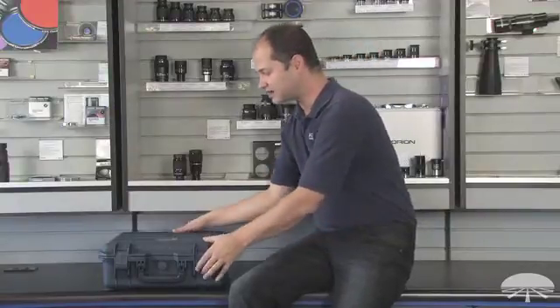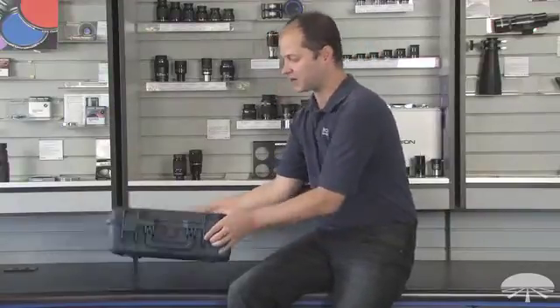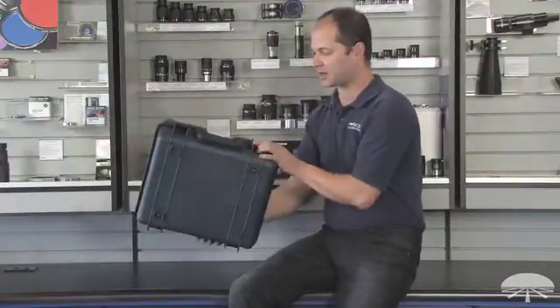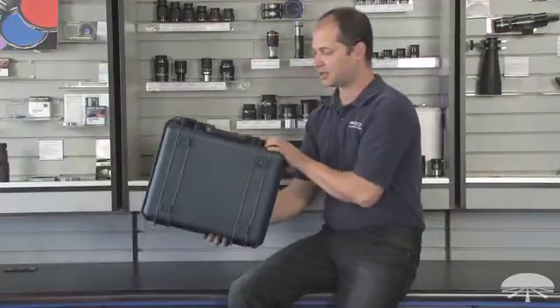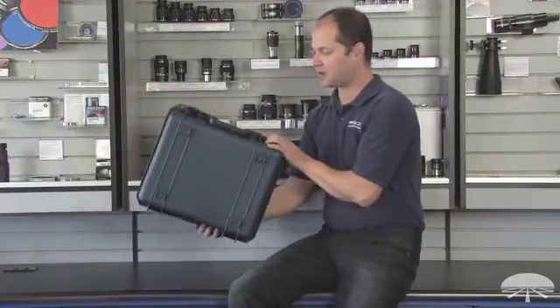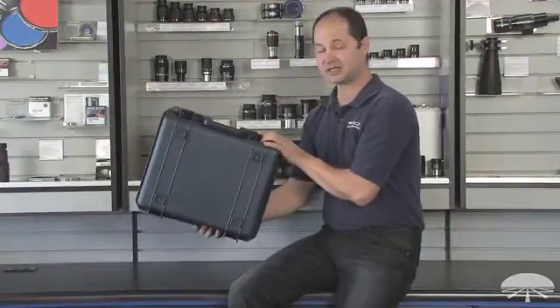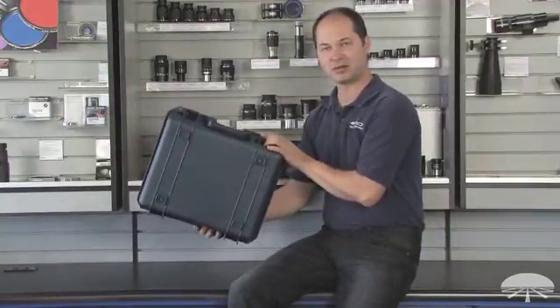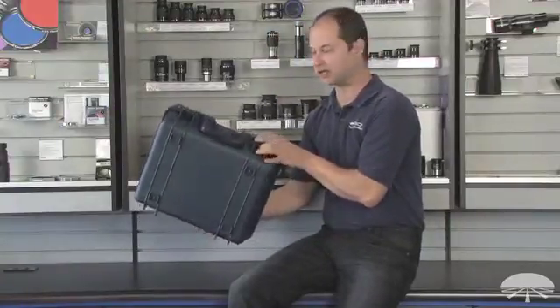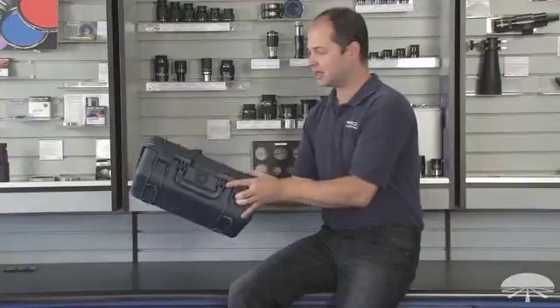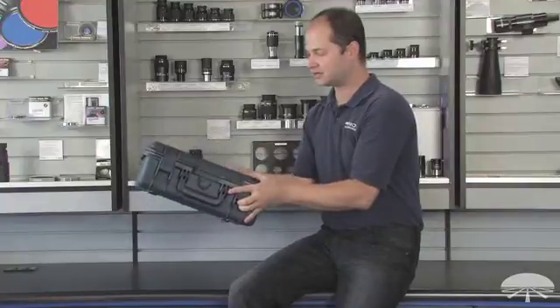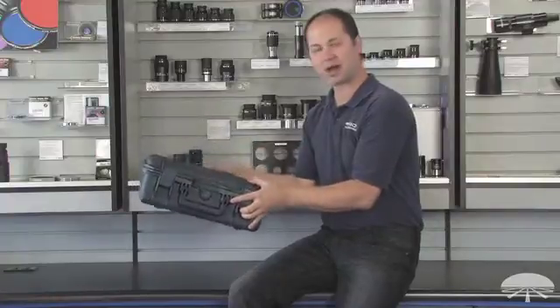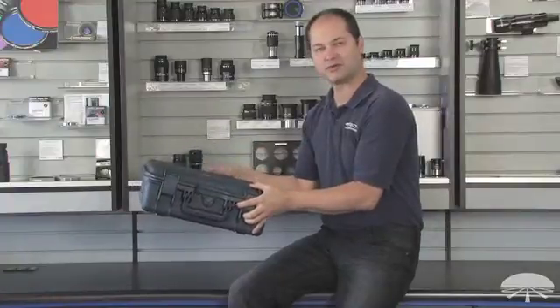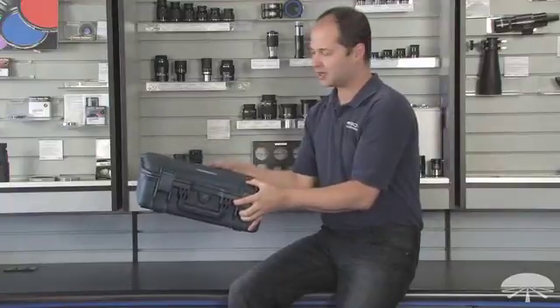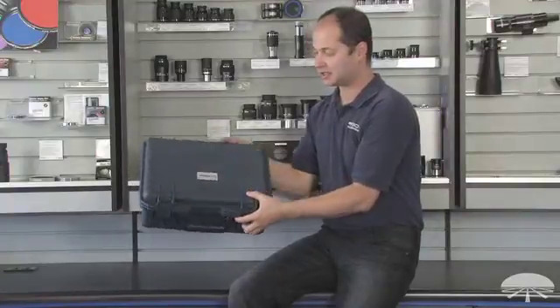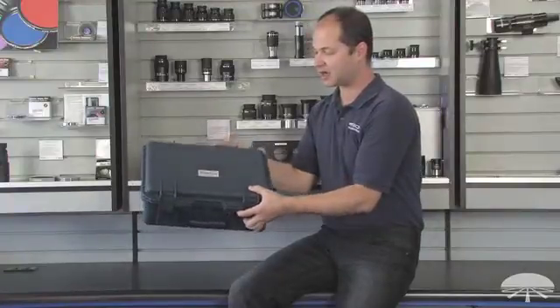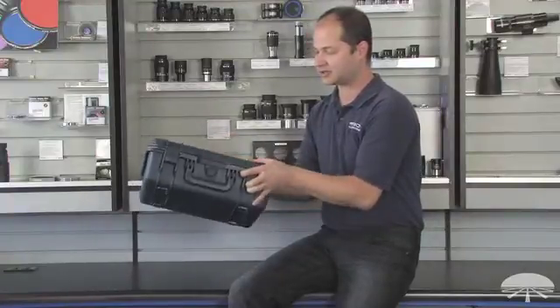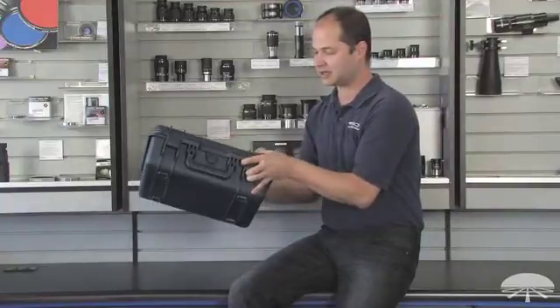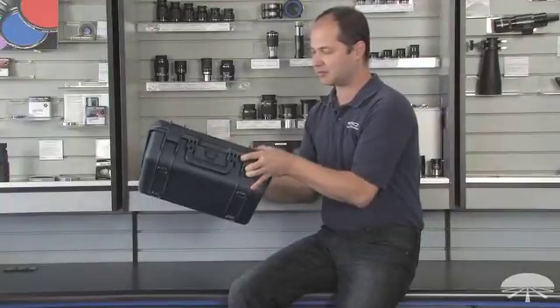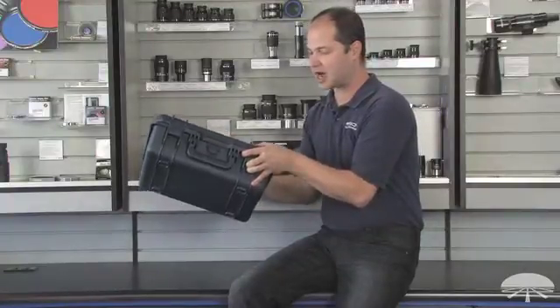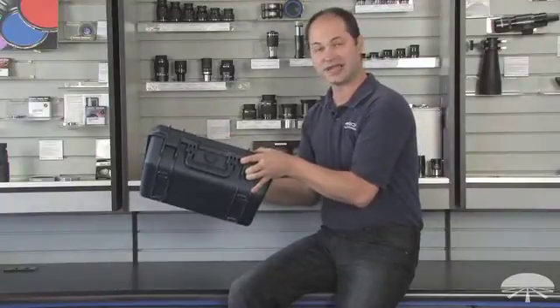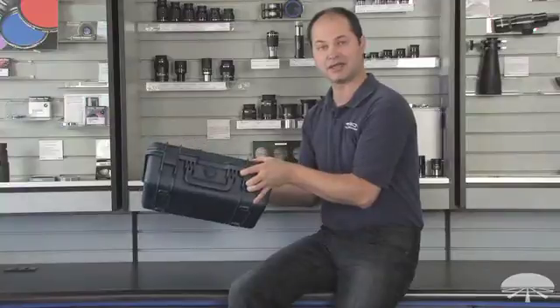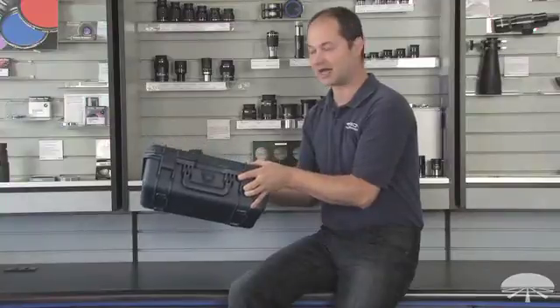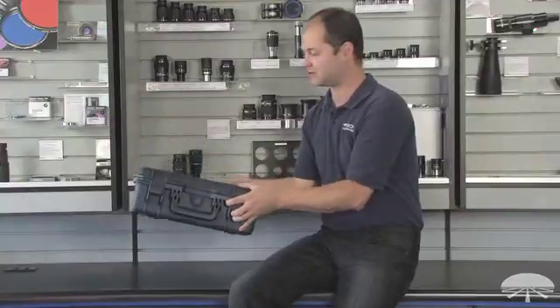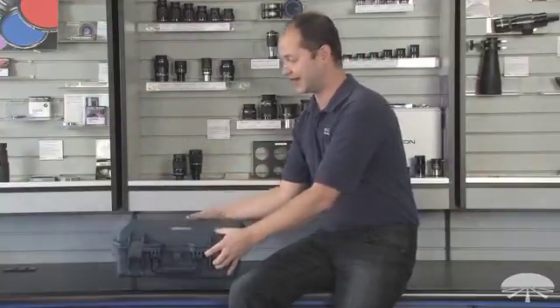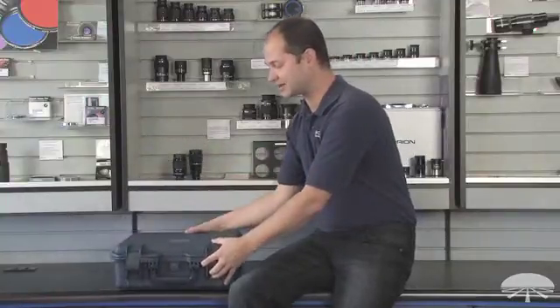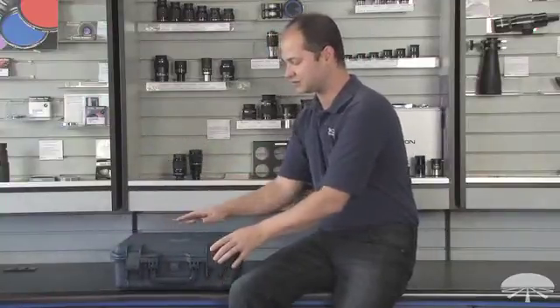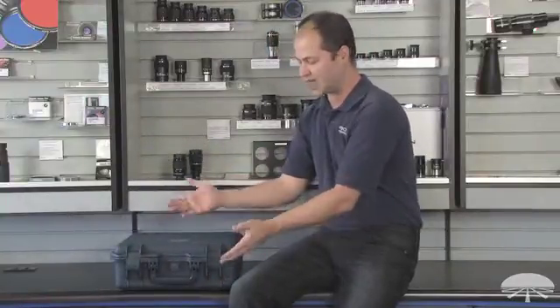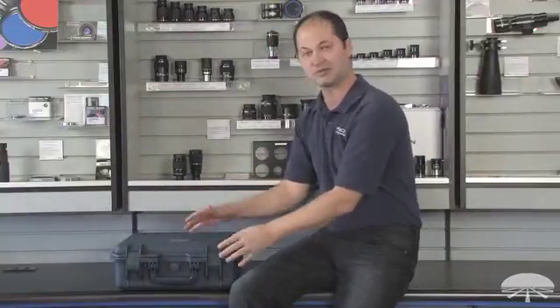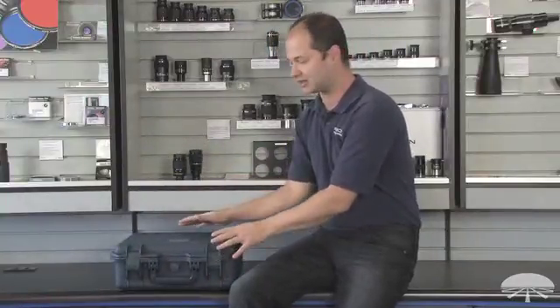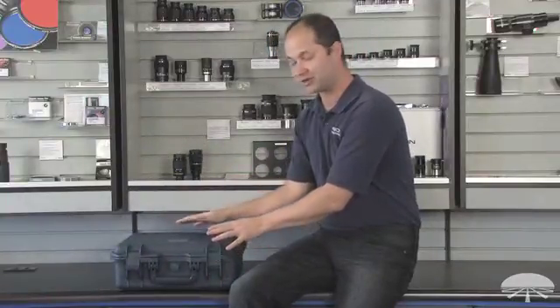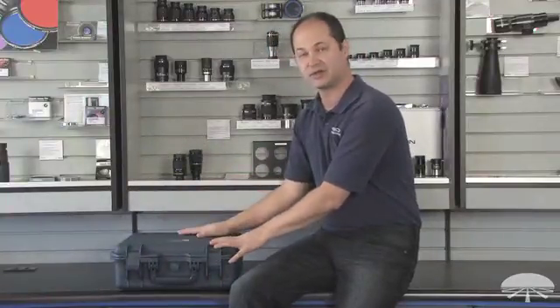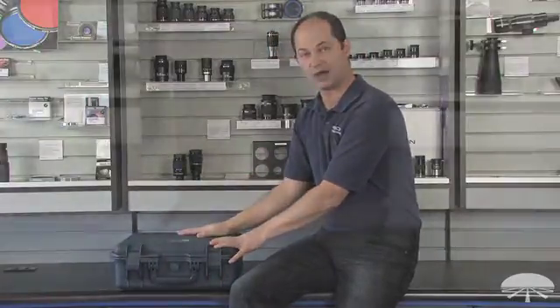It's a very rugged case made of polypropylene. It's fully waterproof and very rugged — it's not going to damage anything inside if you stand on it or happen to drop it. It protects your gear very well.